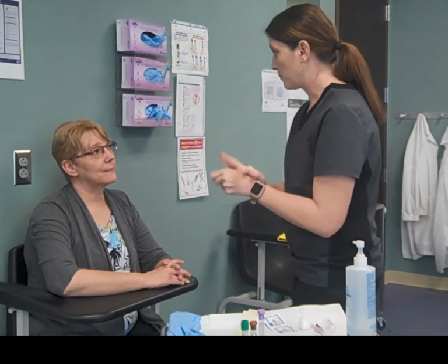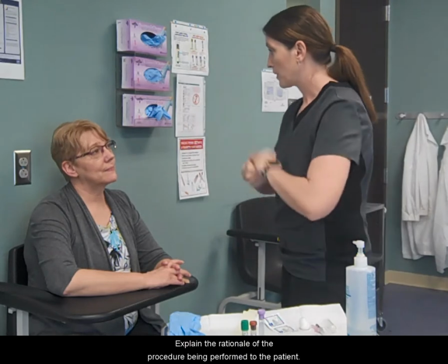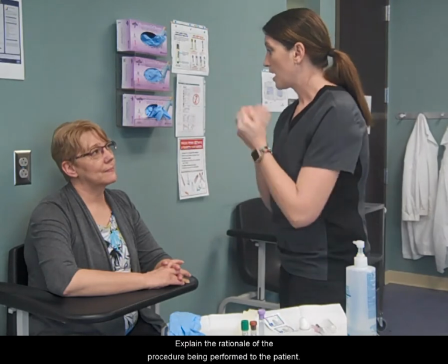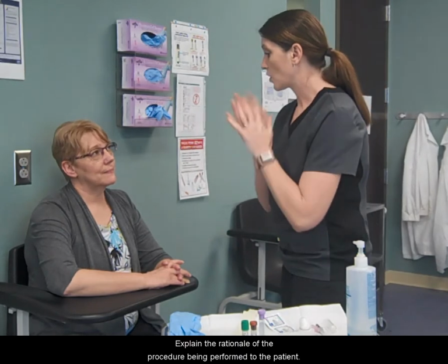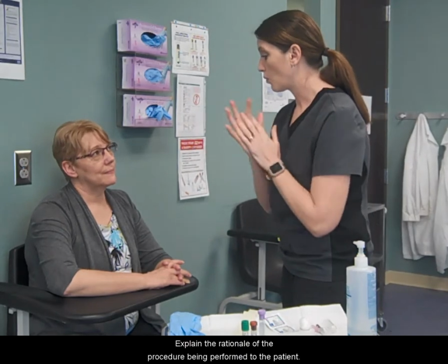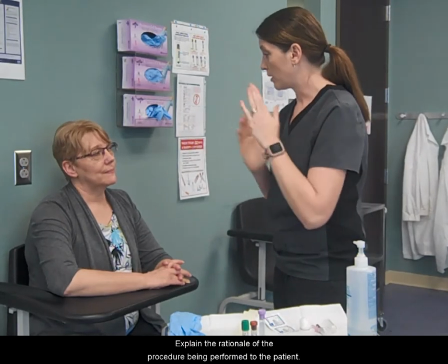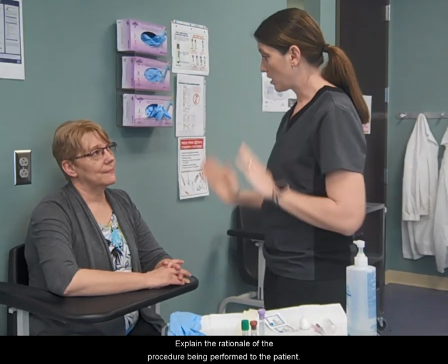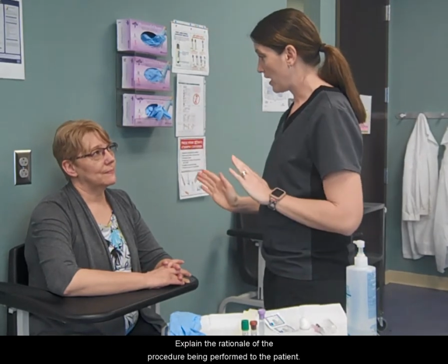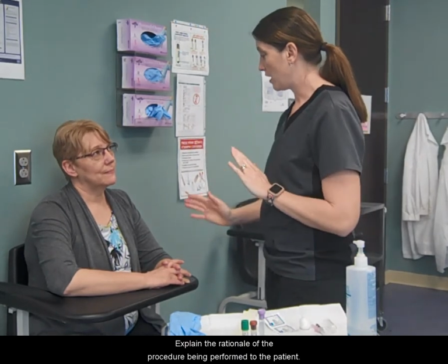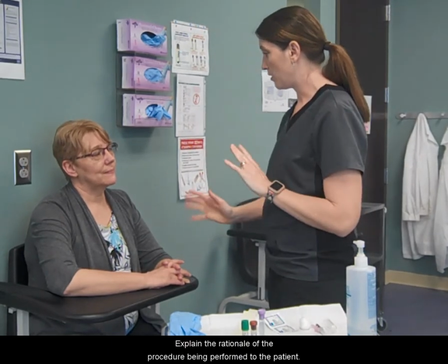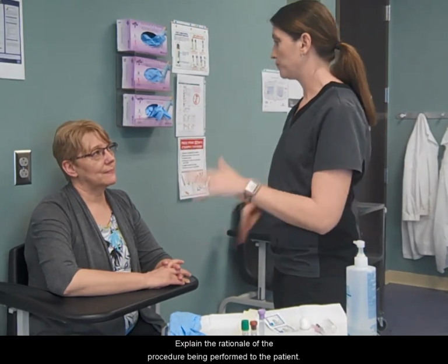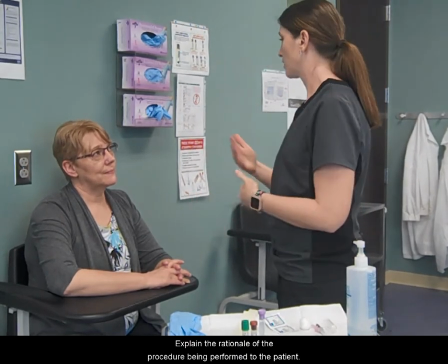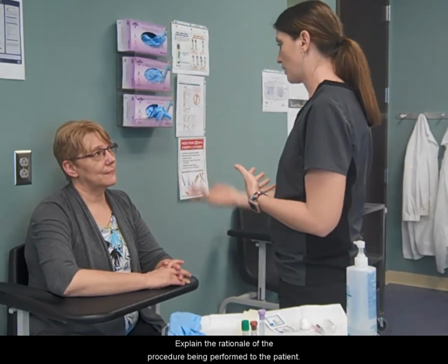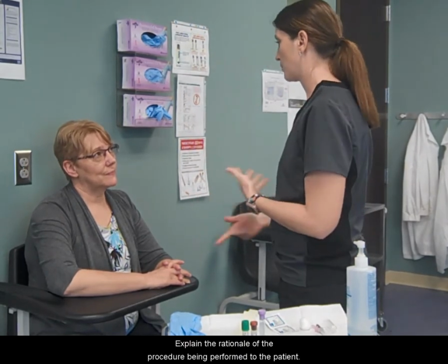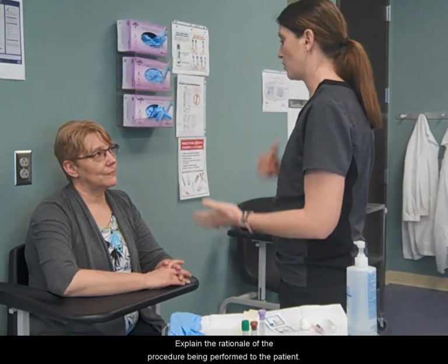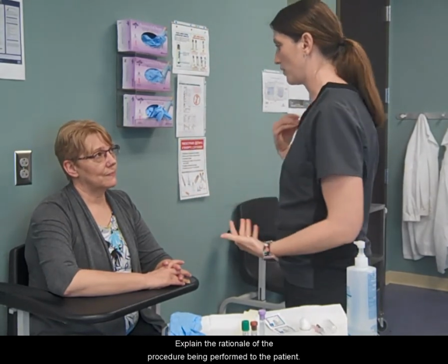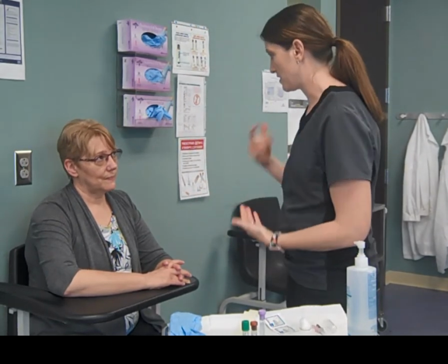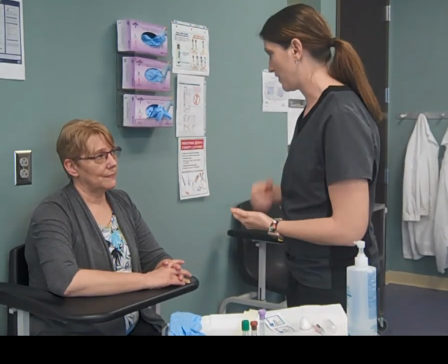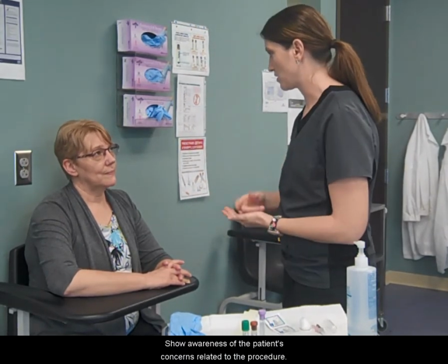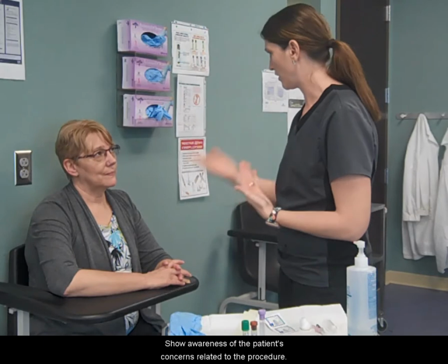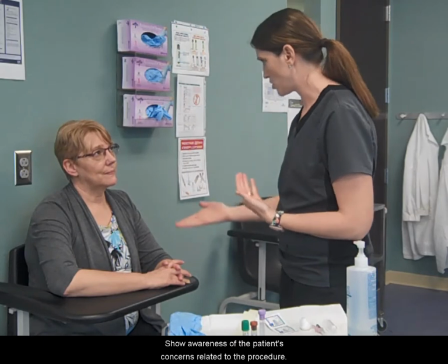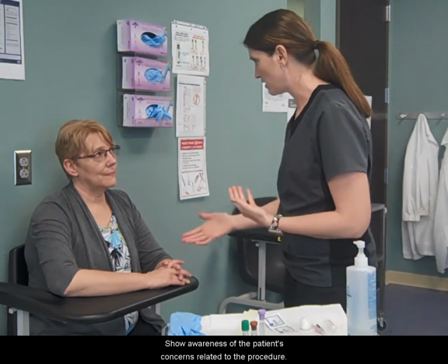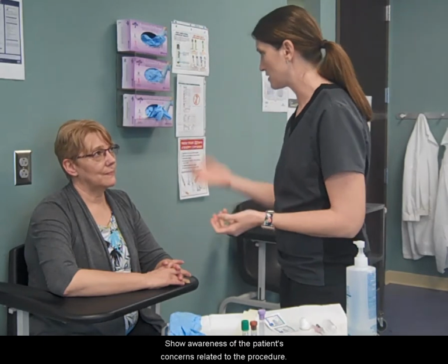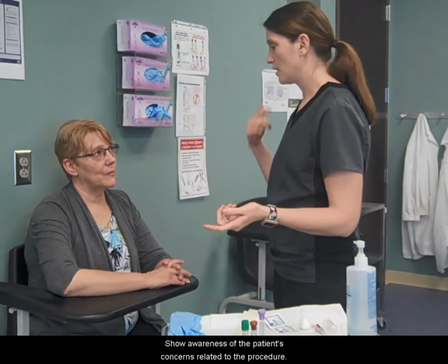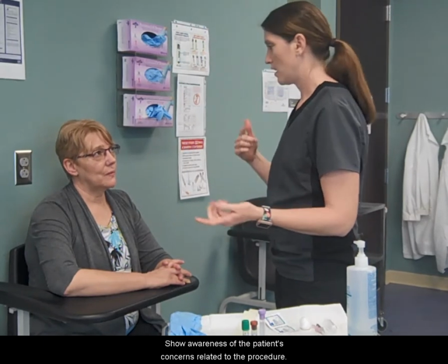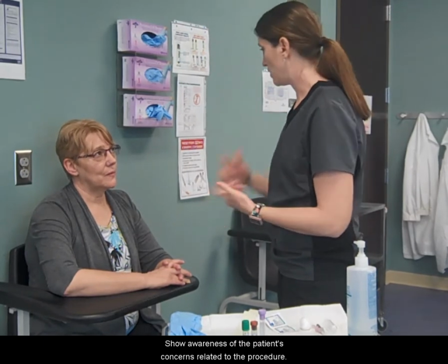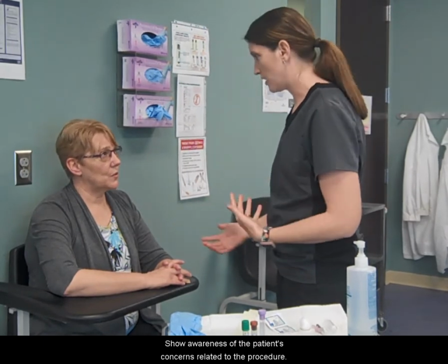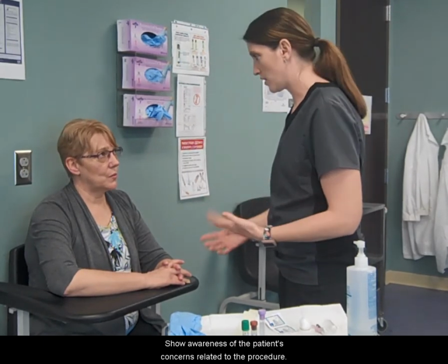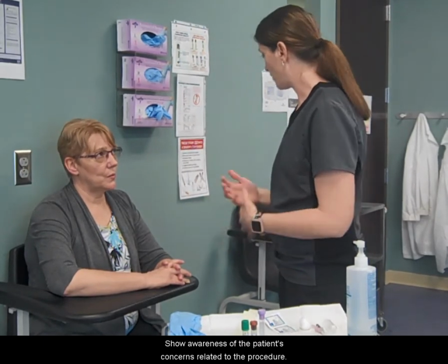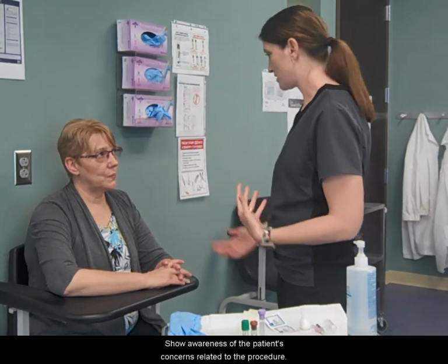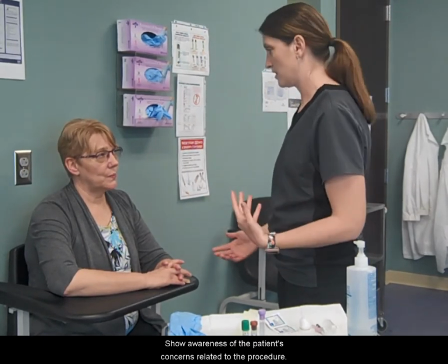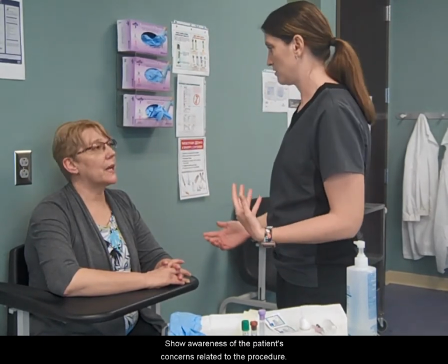Explain the rationale of the procedure being performed to the patient. Show awareness of the patient's concerns related to the procedure.